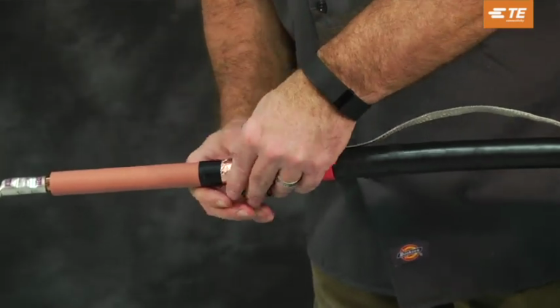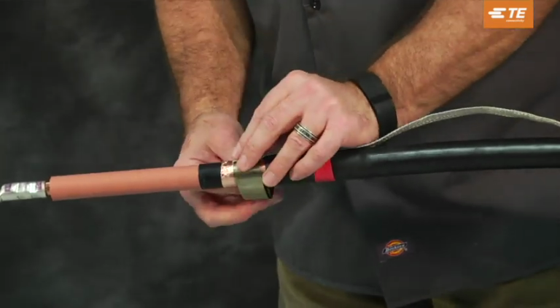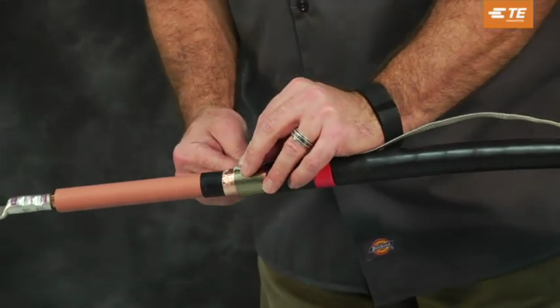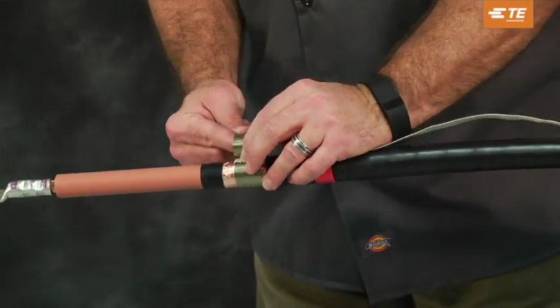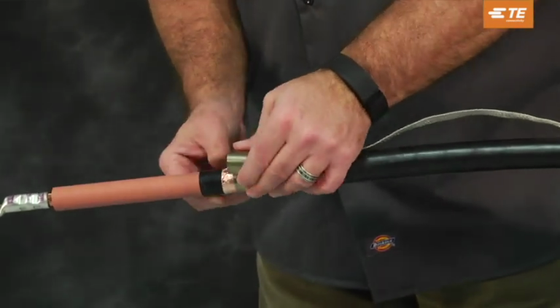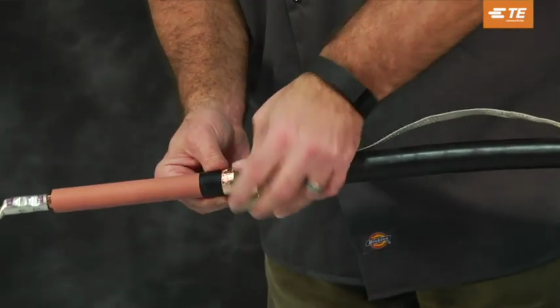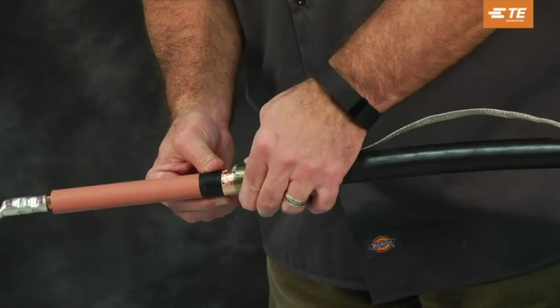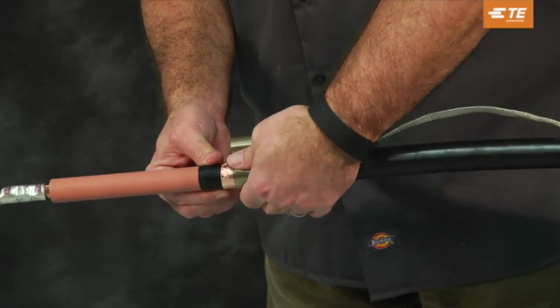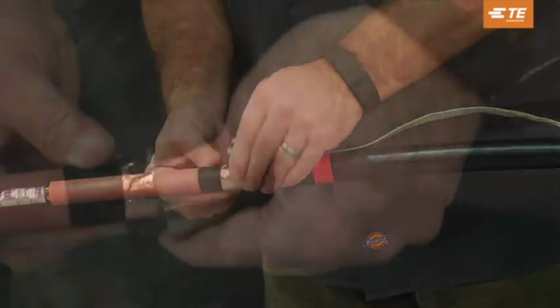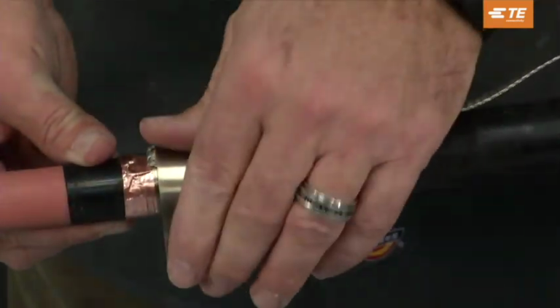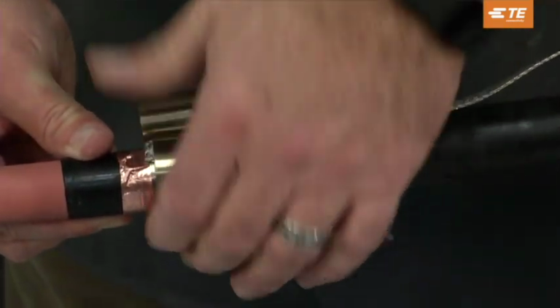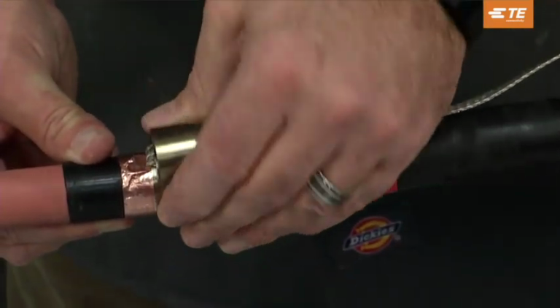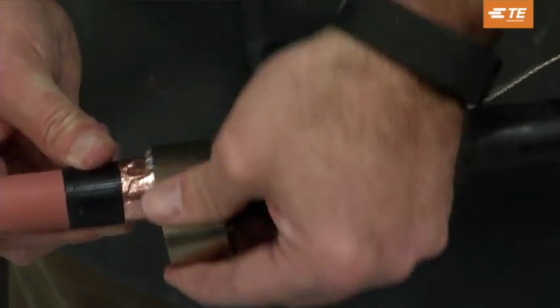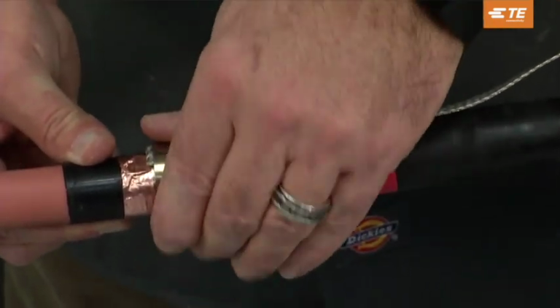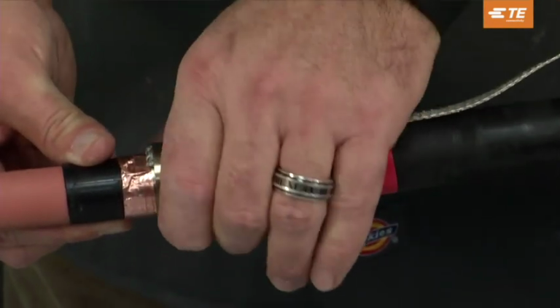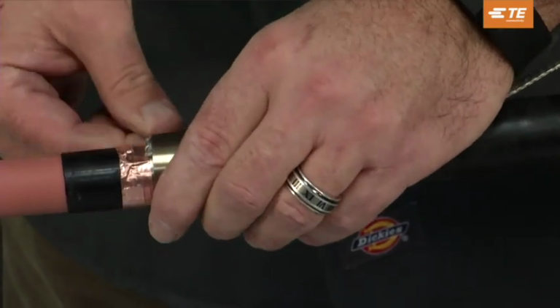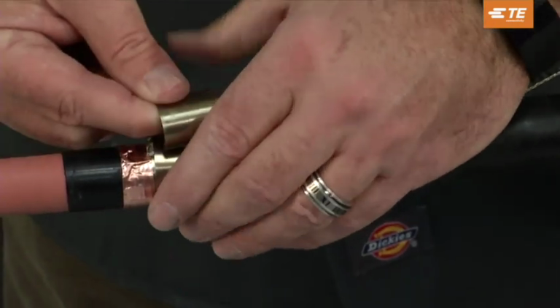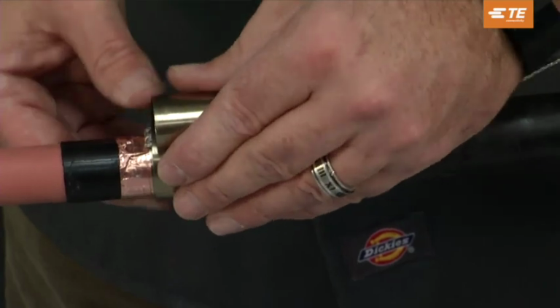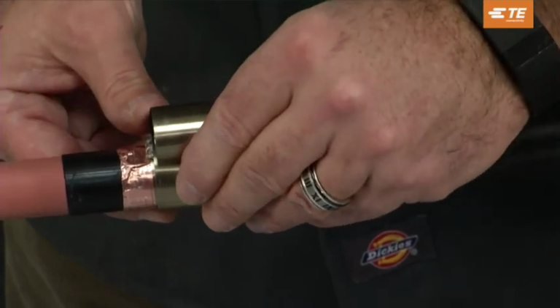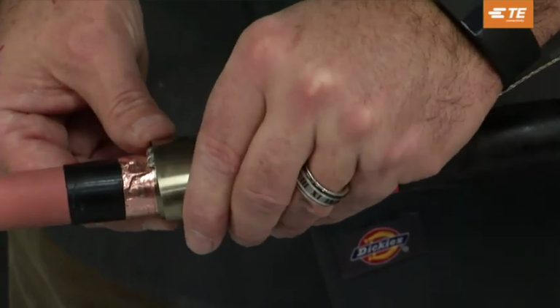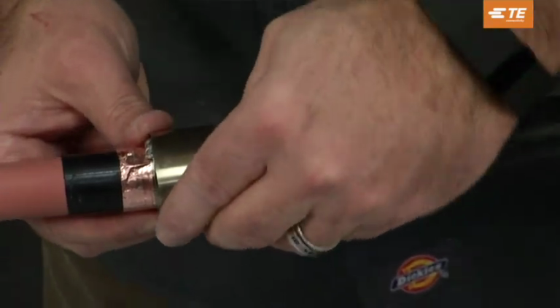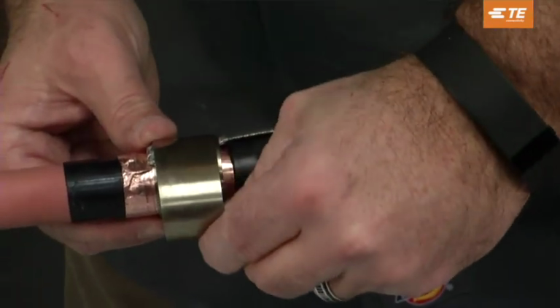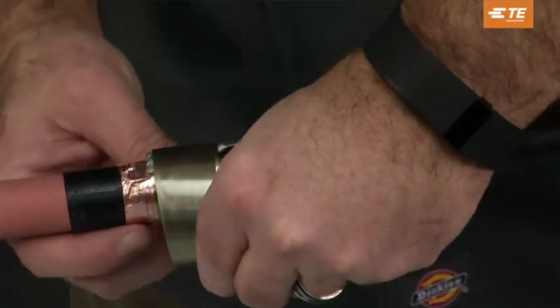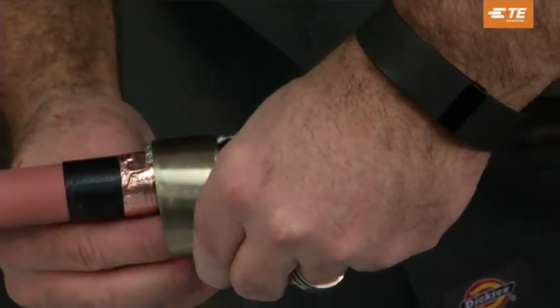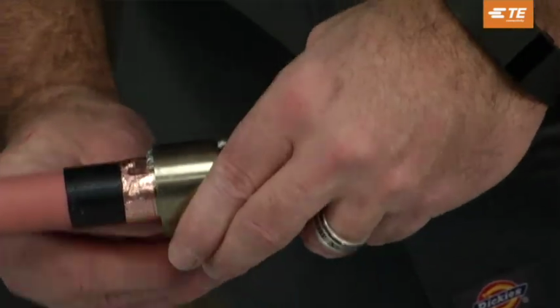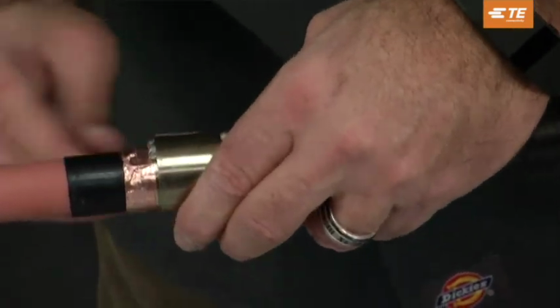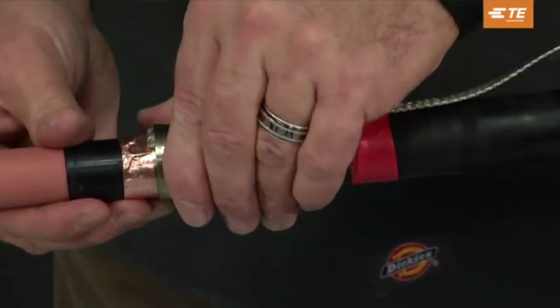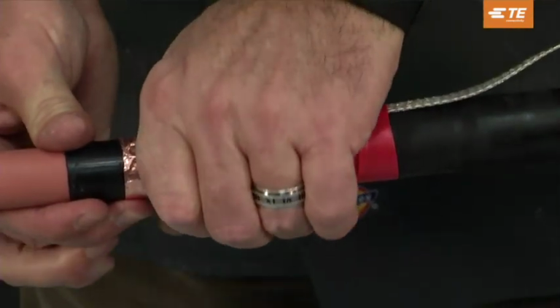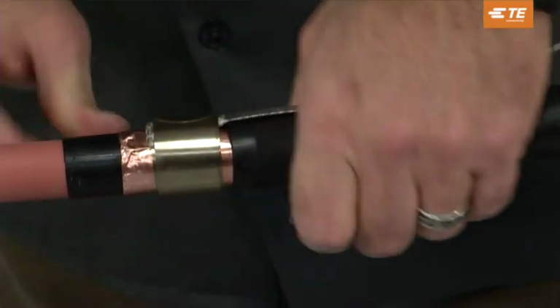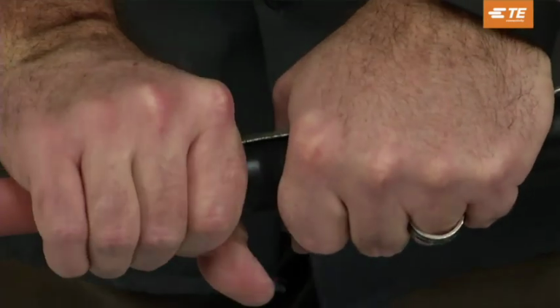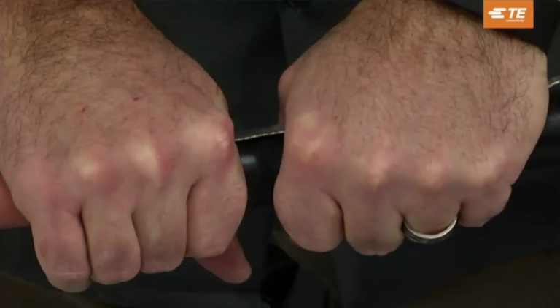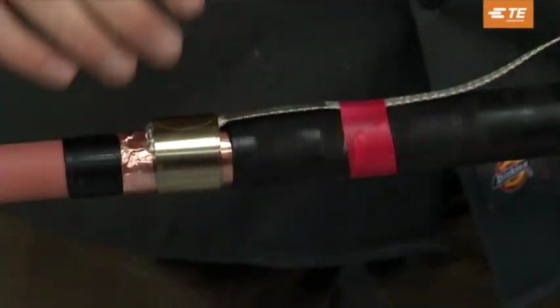Attach the braid to the metallic shield by placing two wraps of the spring clamp over the braid. Fold the short end of the braid back over the spring clamp wraps. Continue to wrap the remaining clamp over the braid.